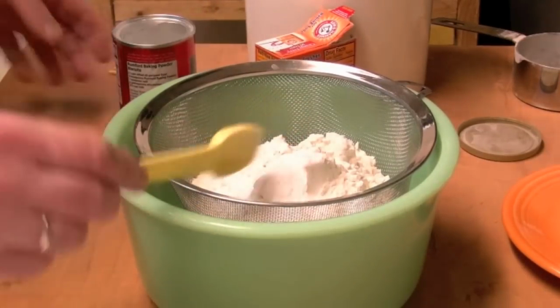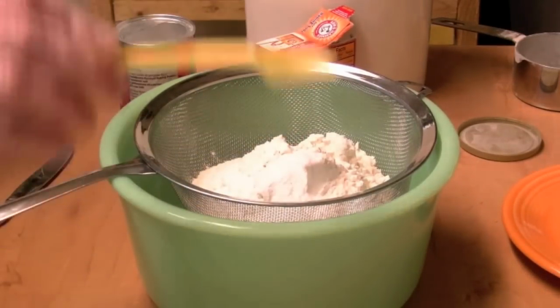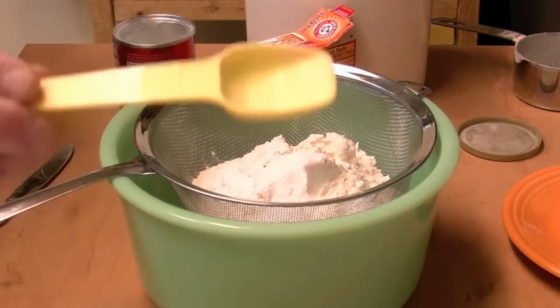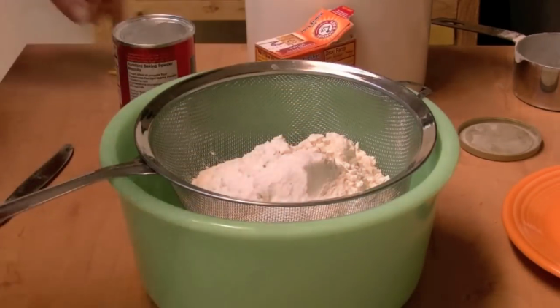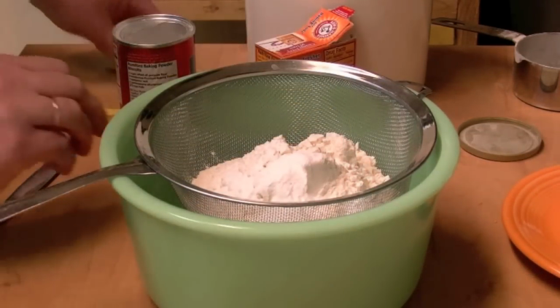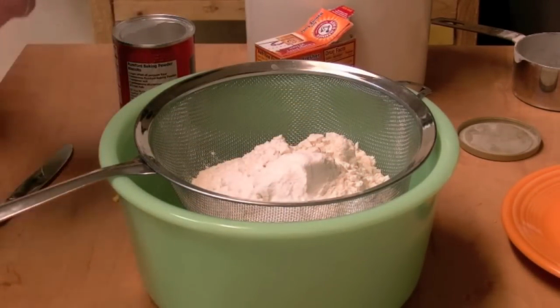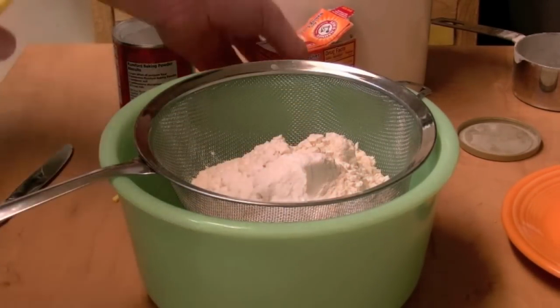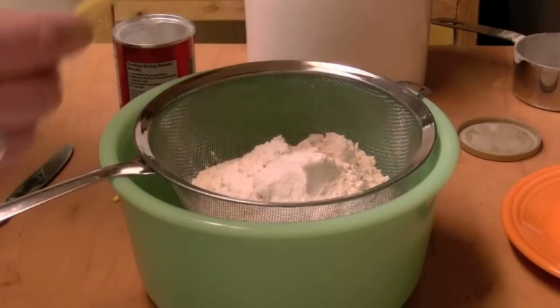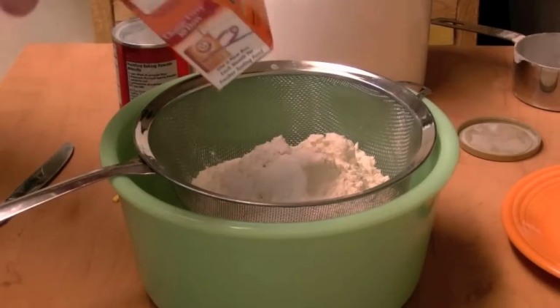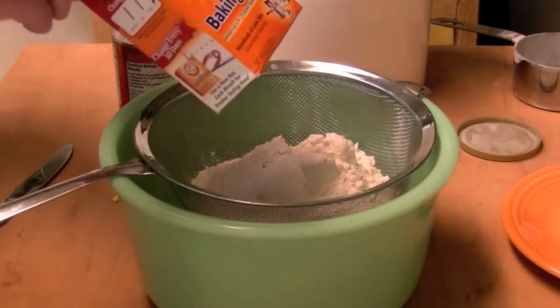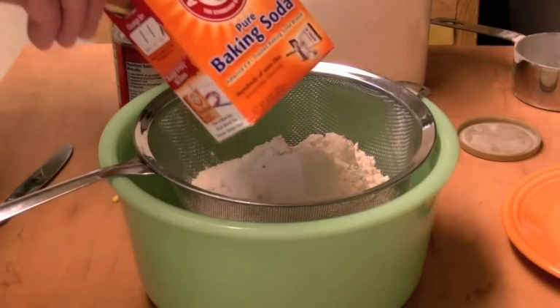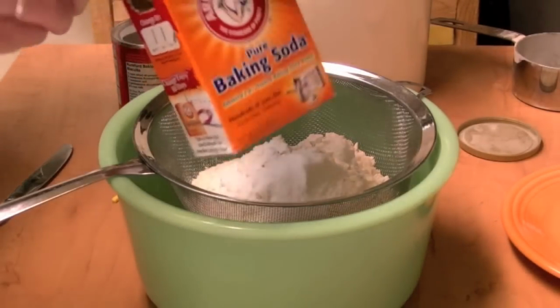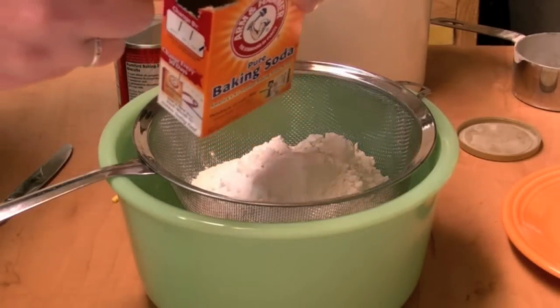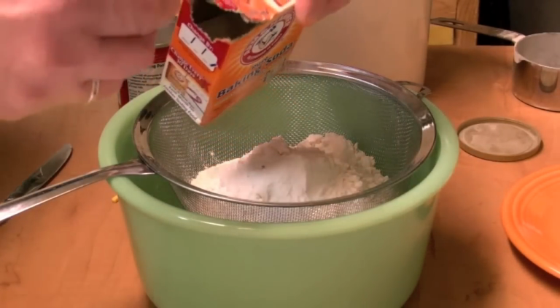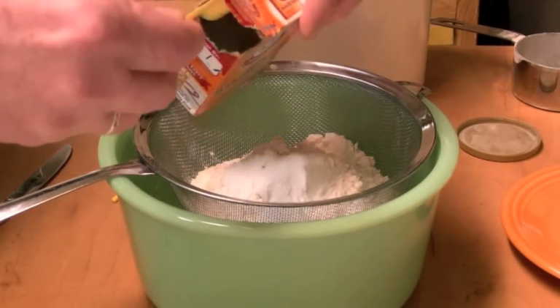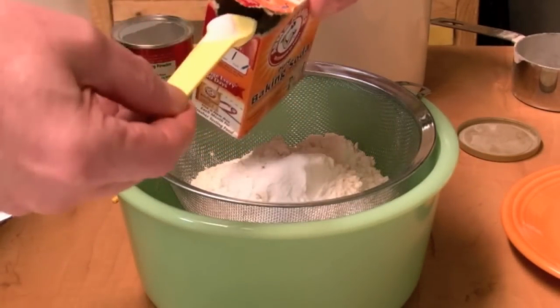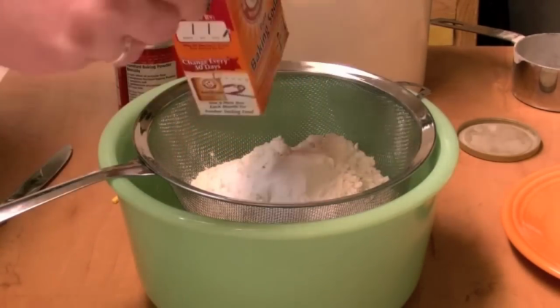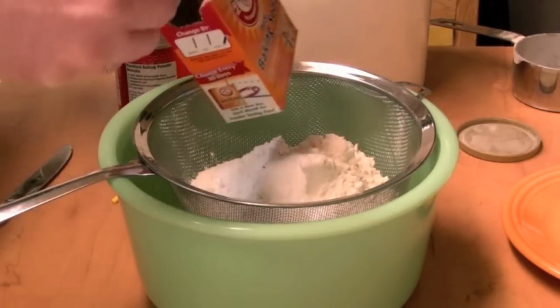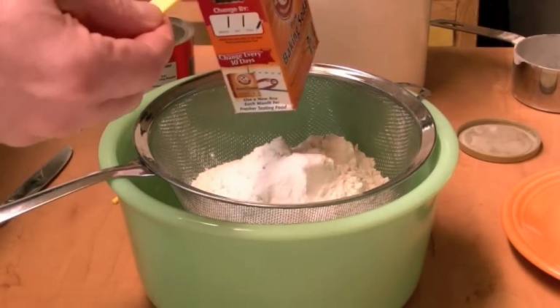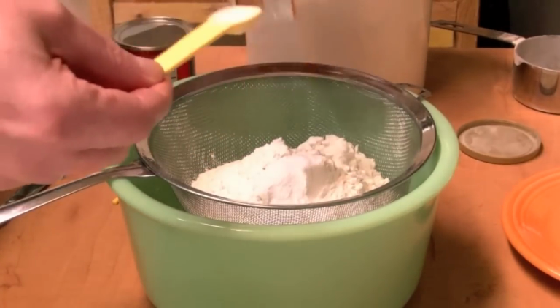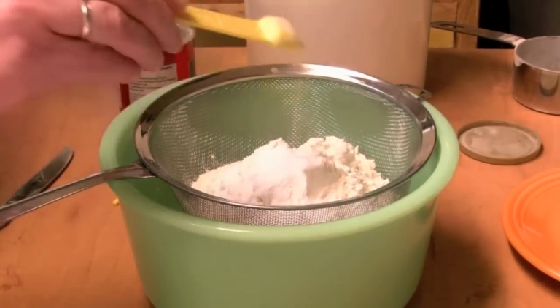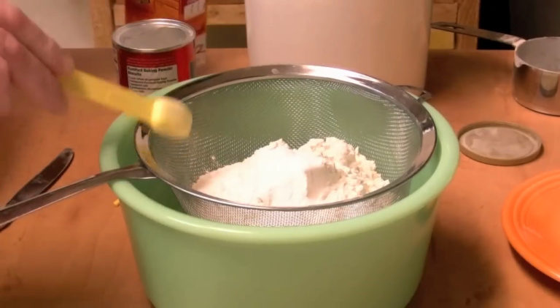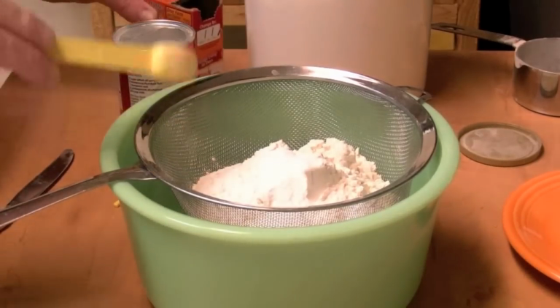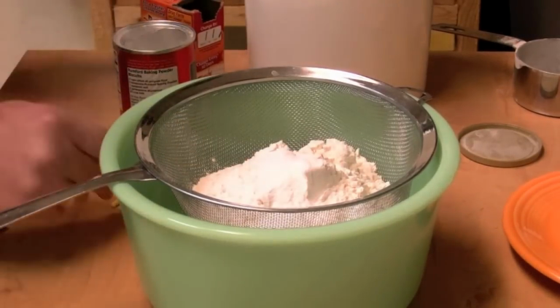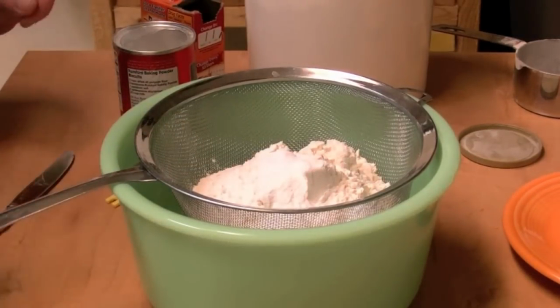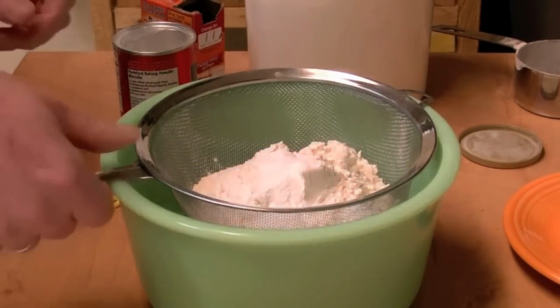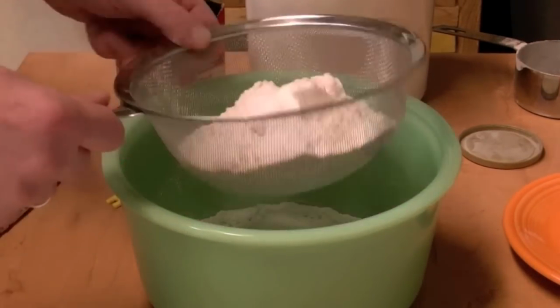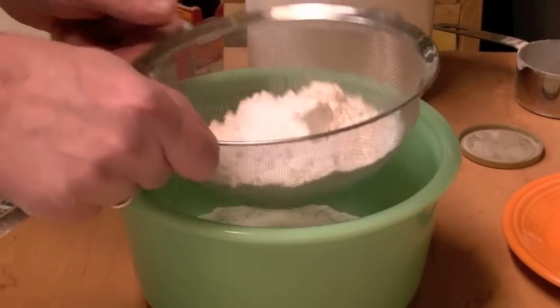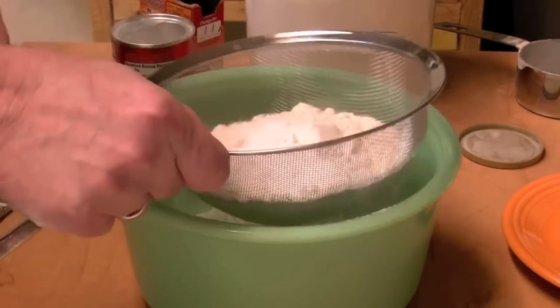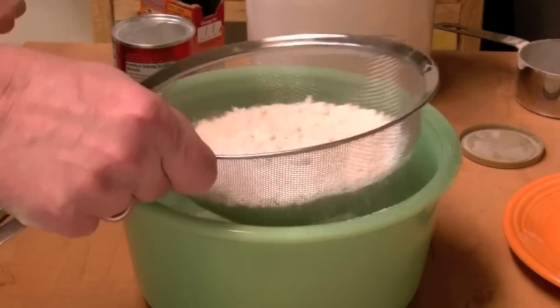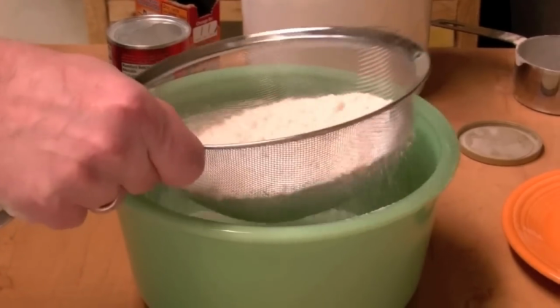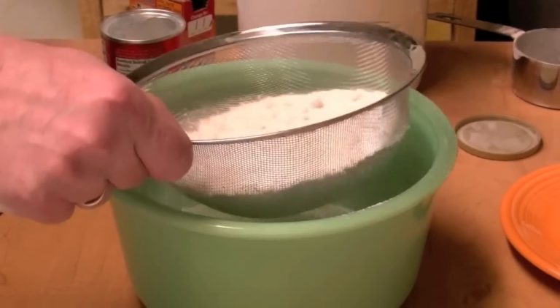That's a one and a half teaspoon measure. I'm going to add some baking soda — one half teaspoon of that in there. I'm just going to sift this together.